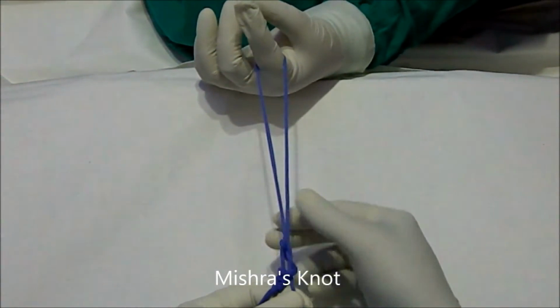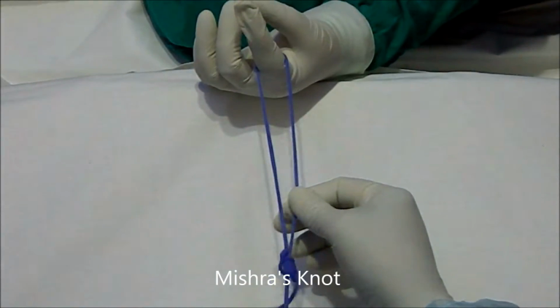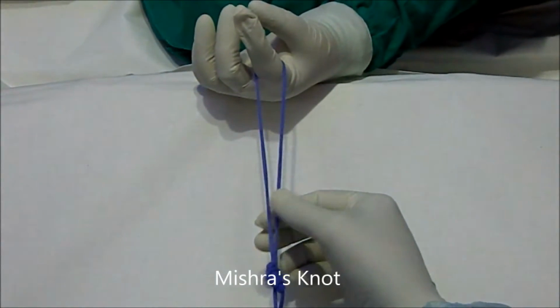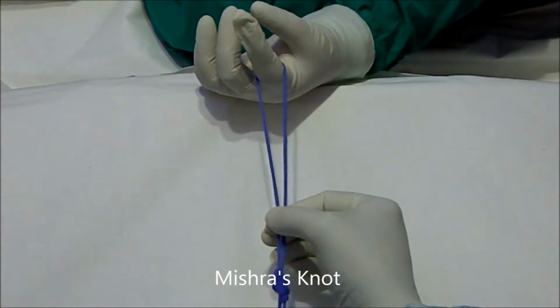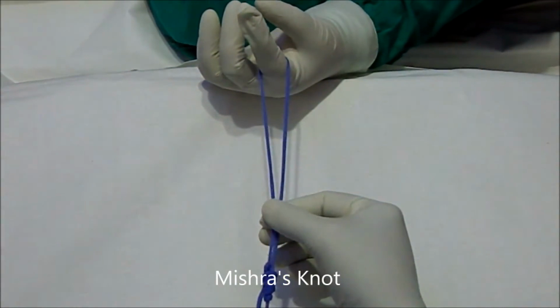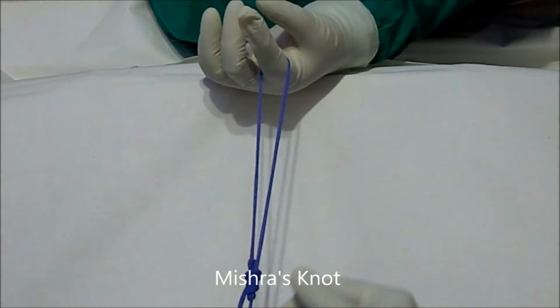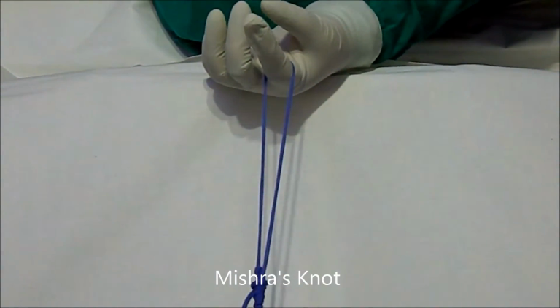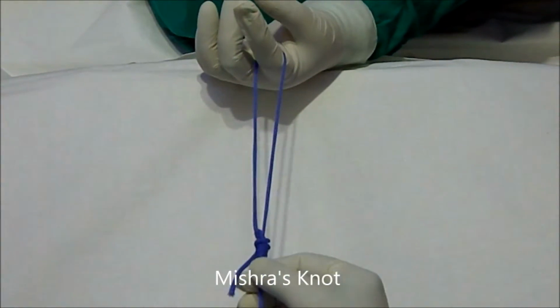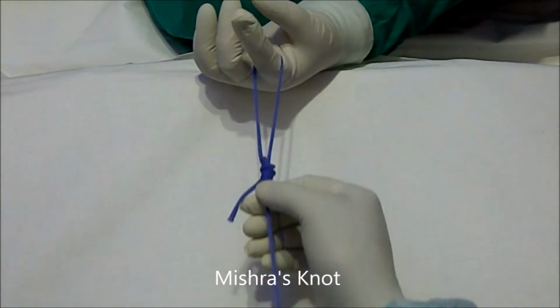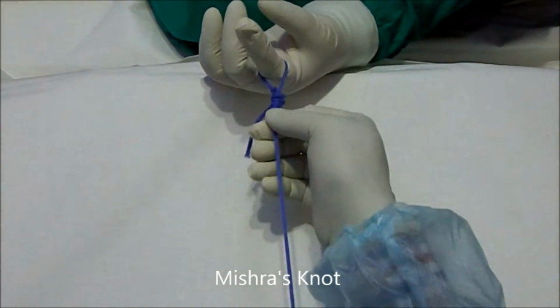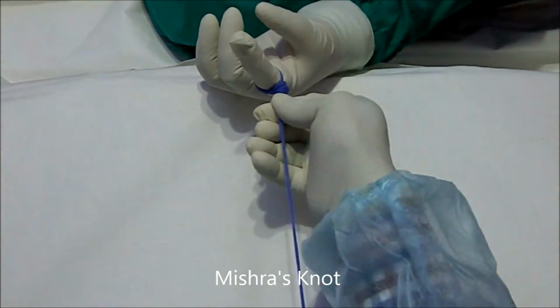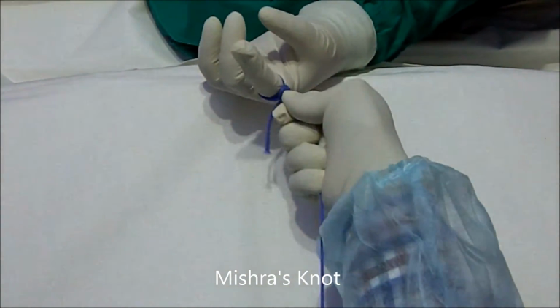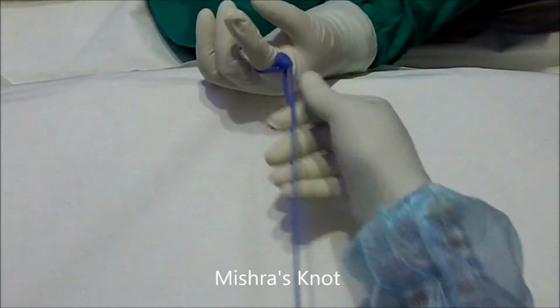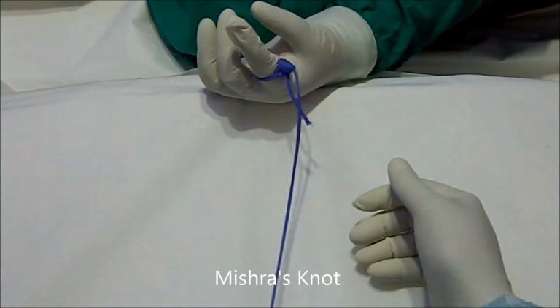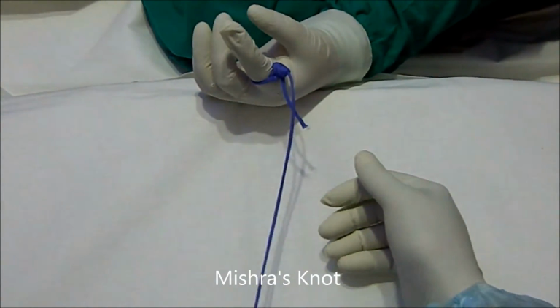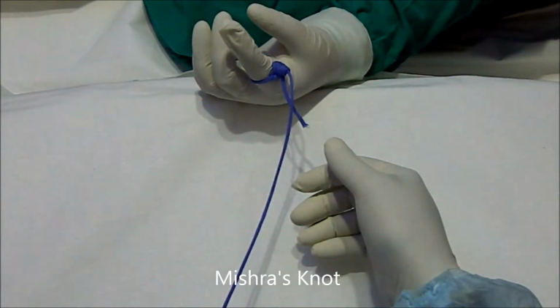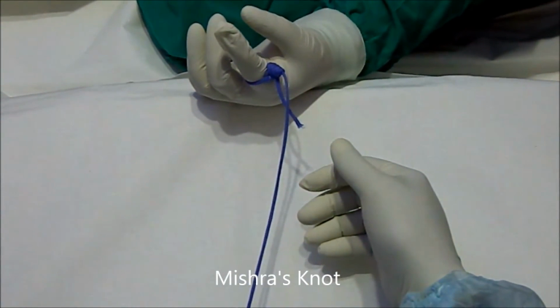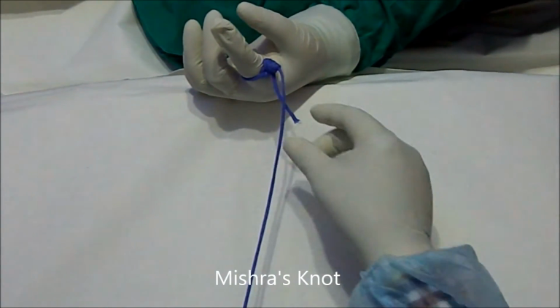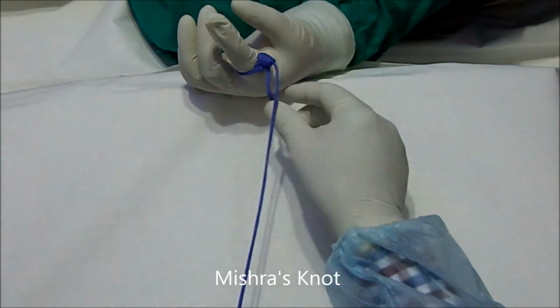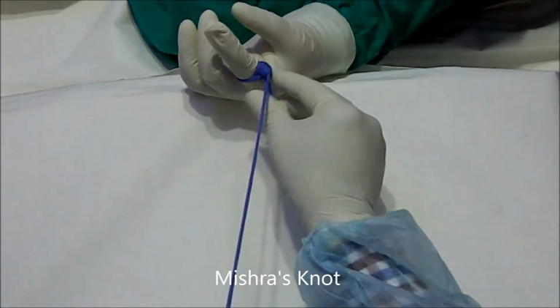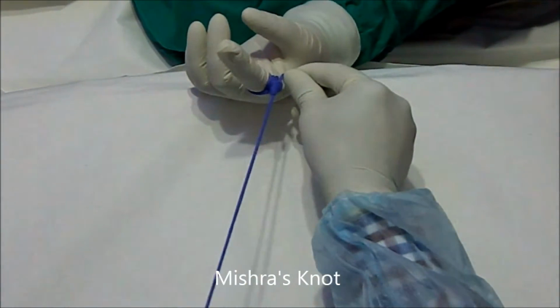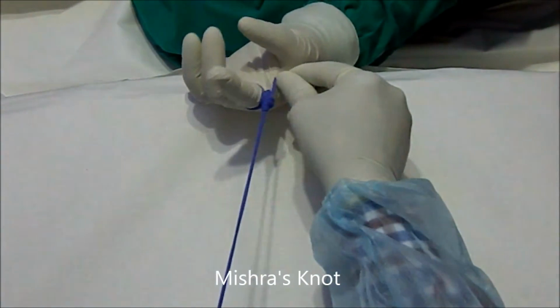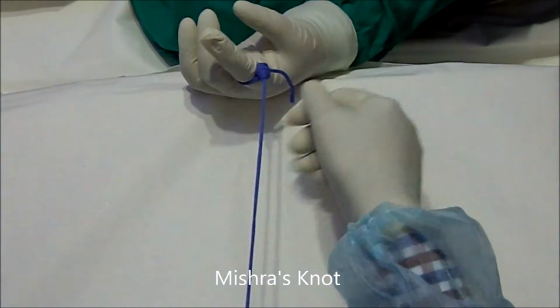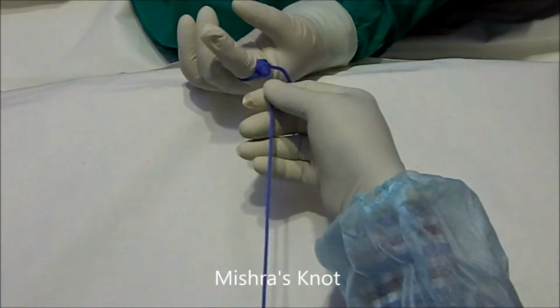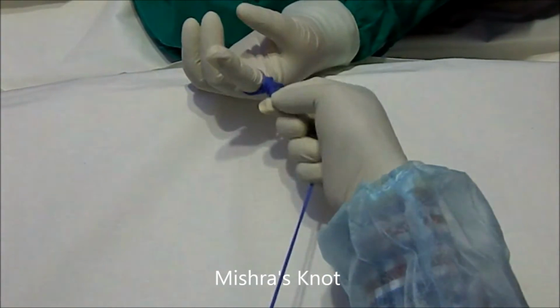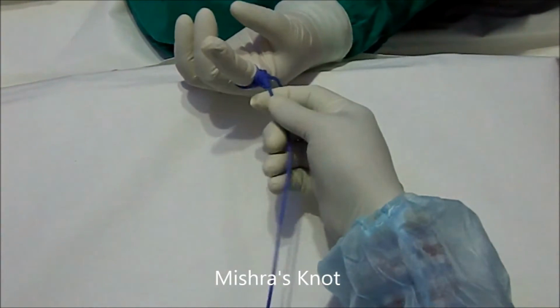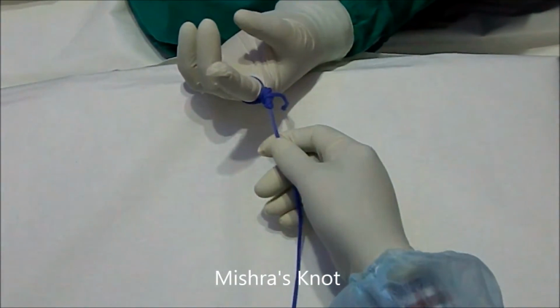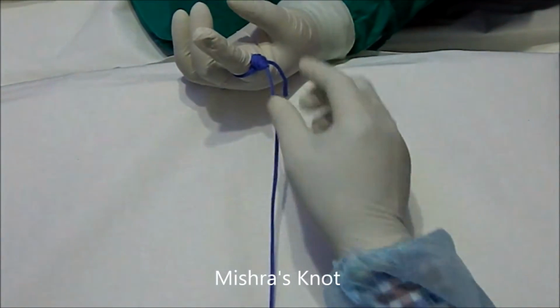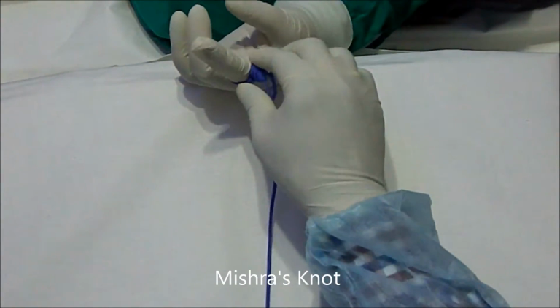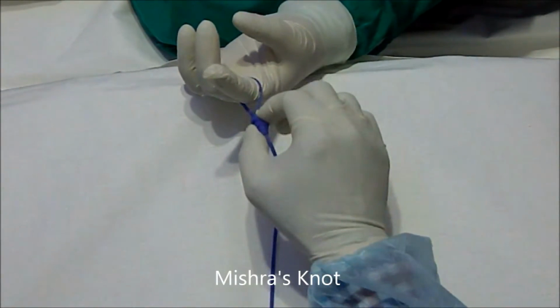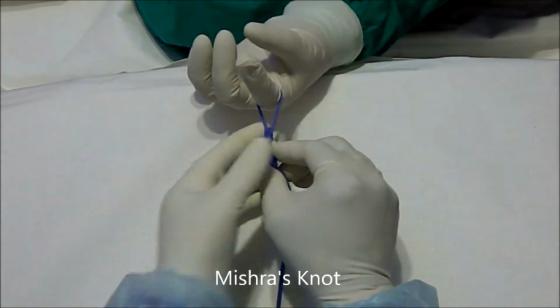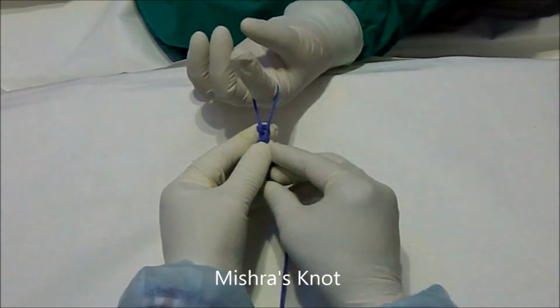So this is the knot tightened. Then with the help of the knot pusher, you will slide it. This is a beautiful knot which can be used for partial cholecystectomy.